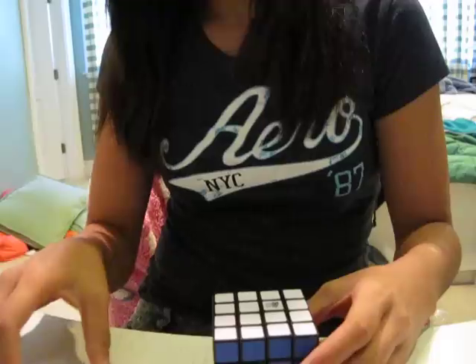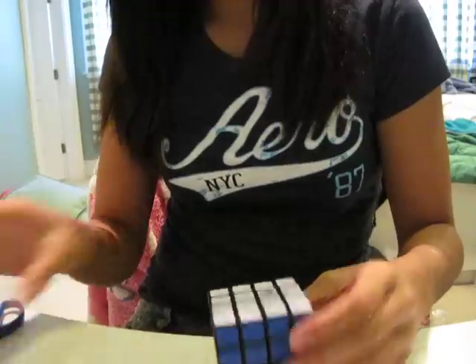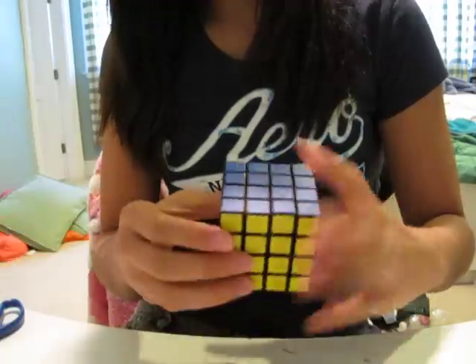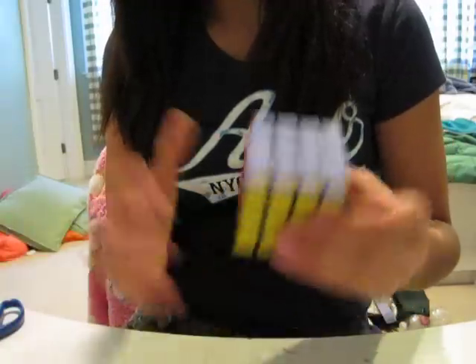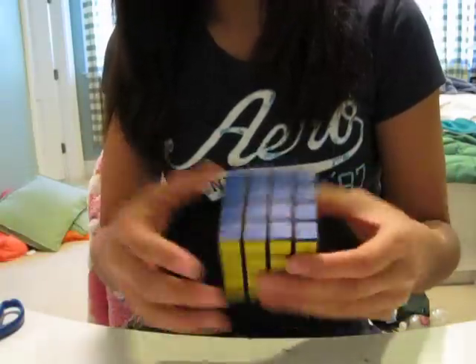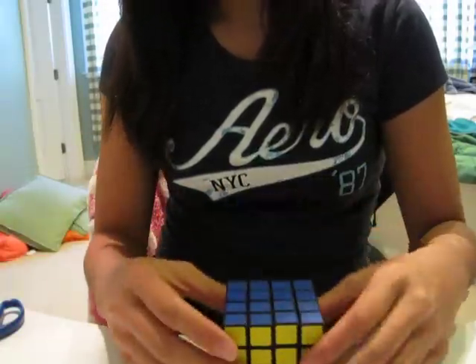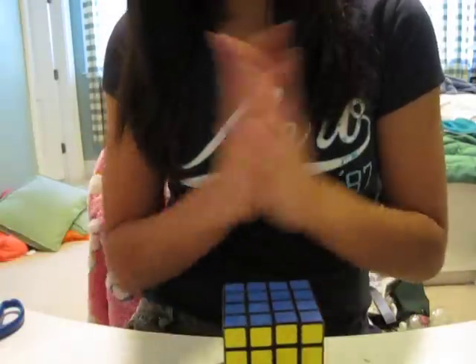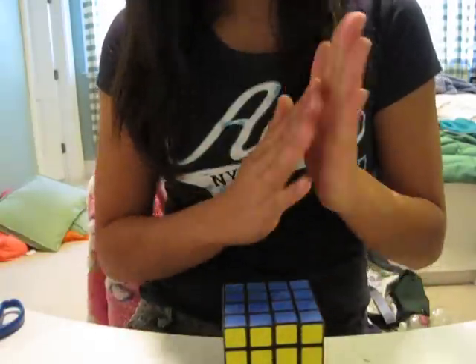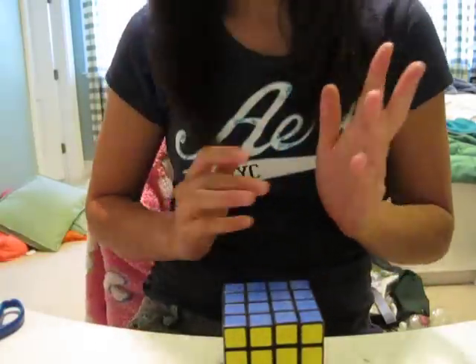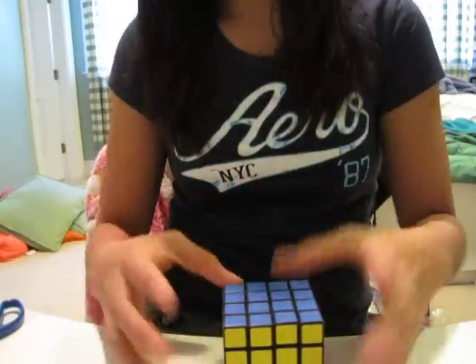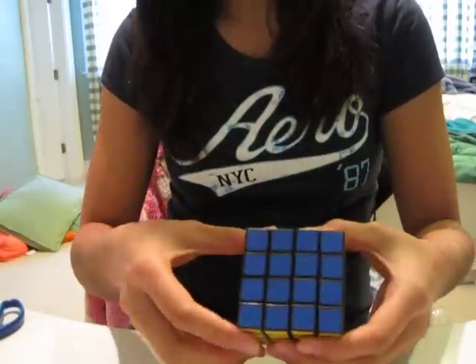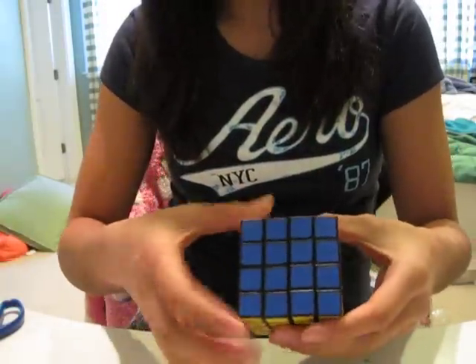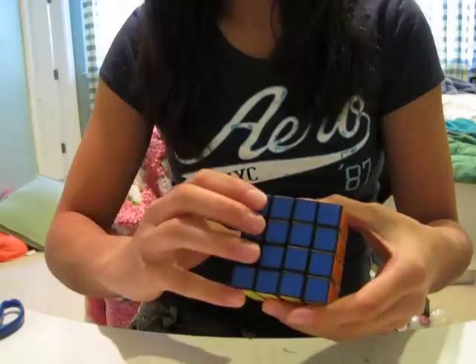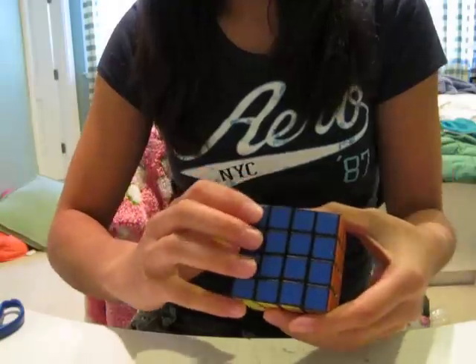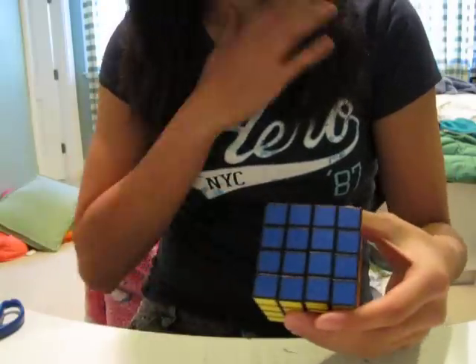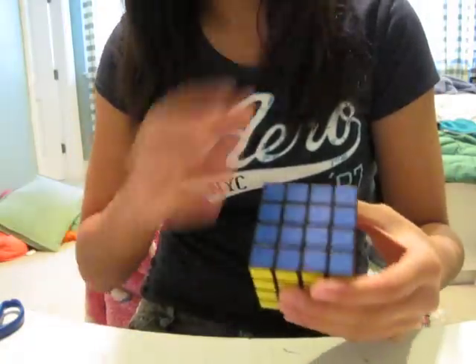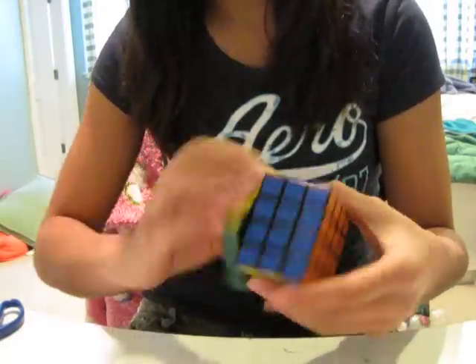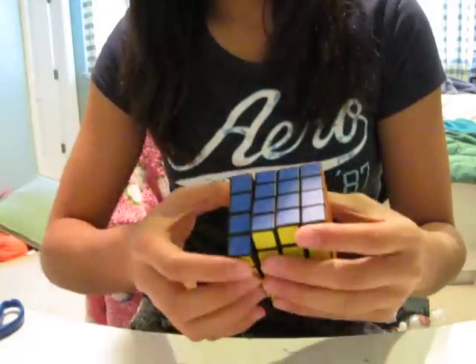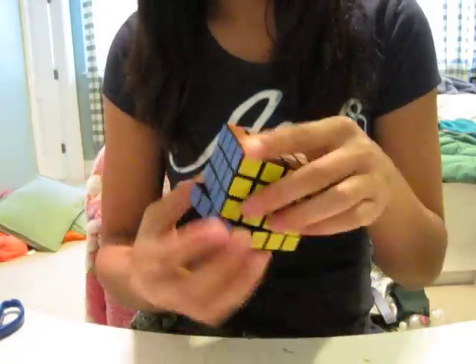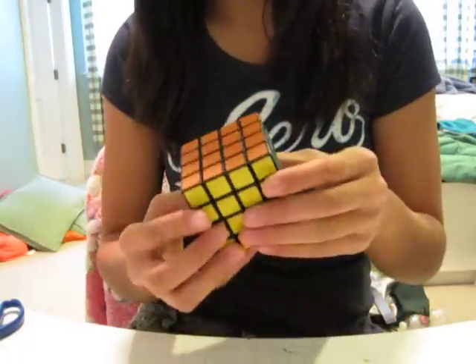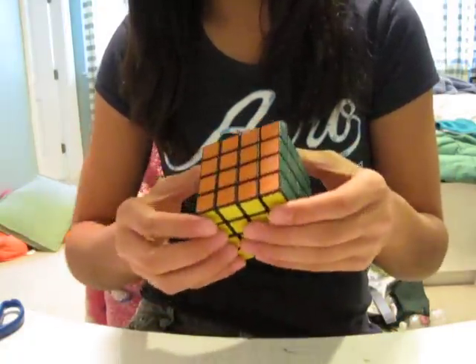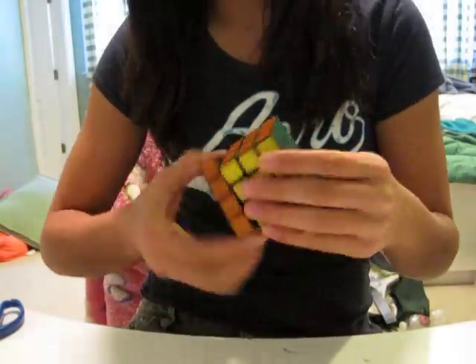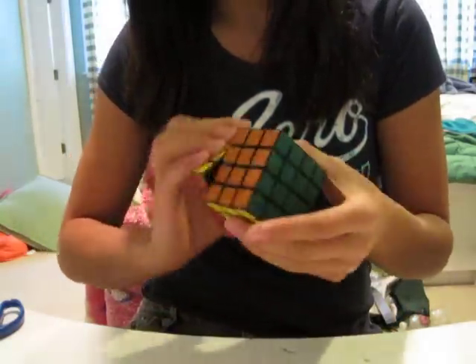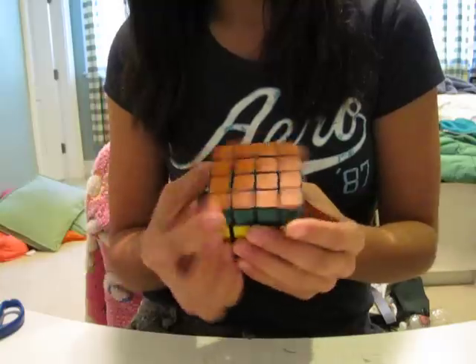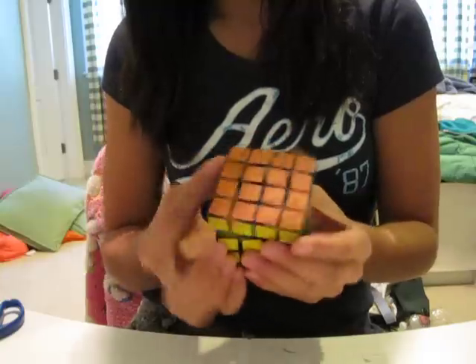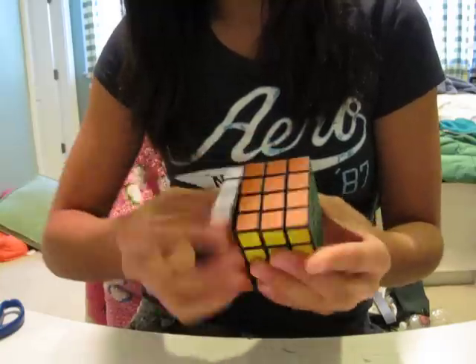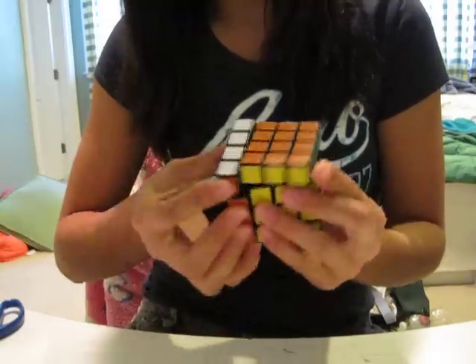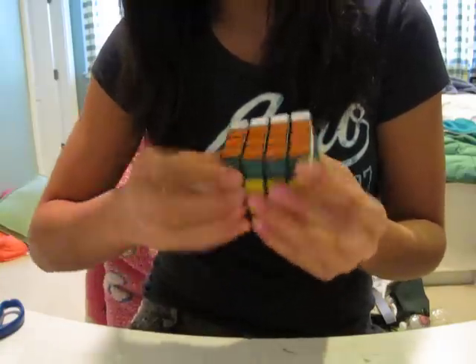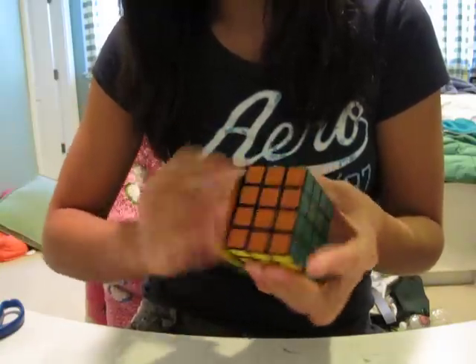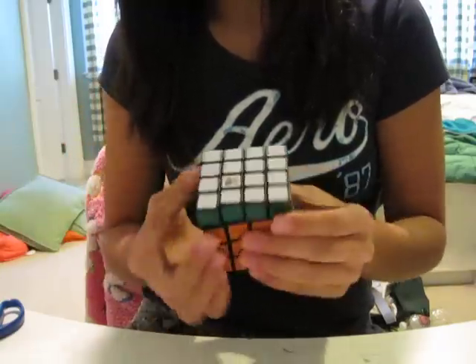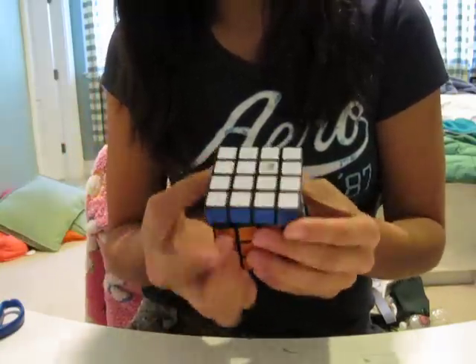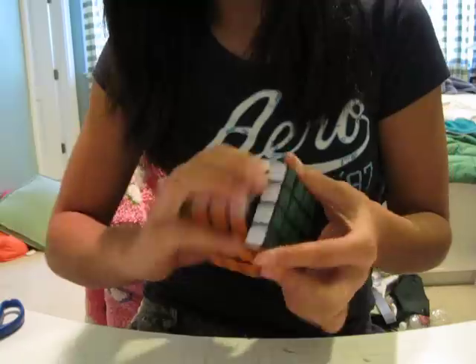I heard it's pretty bad at first but you have to break it in. My heart is like pounding. Whoa — this is like pre-lubed. This is pretty good.